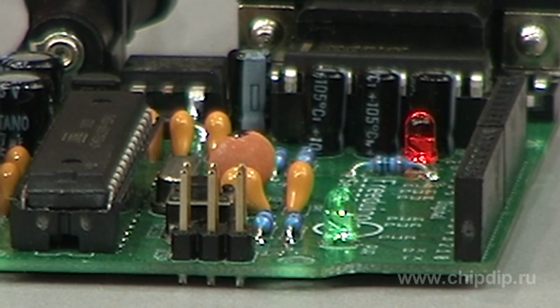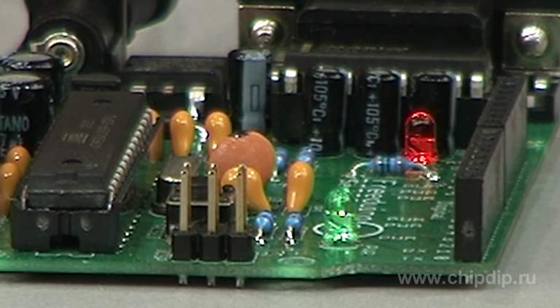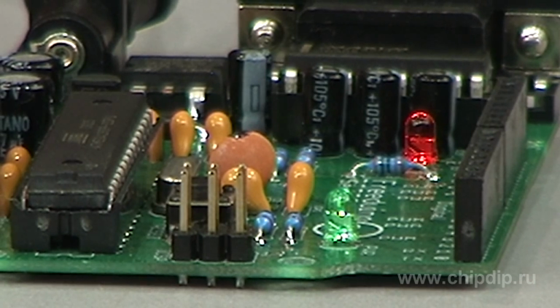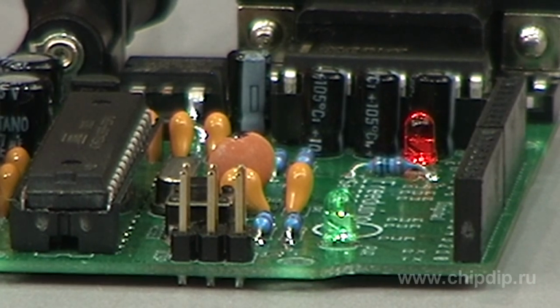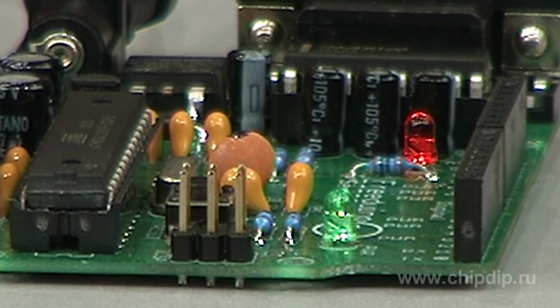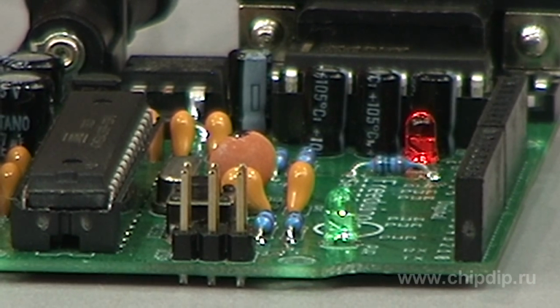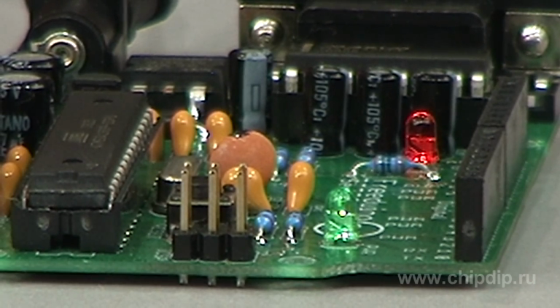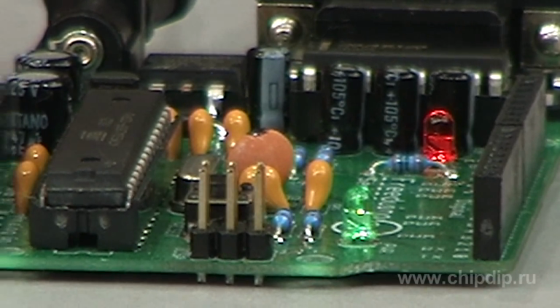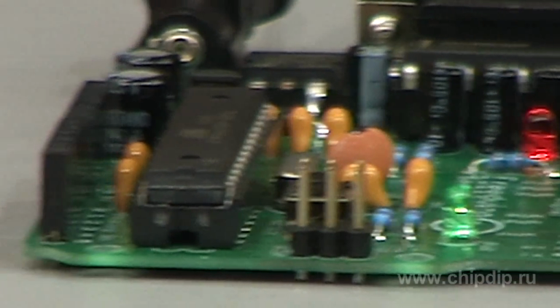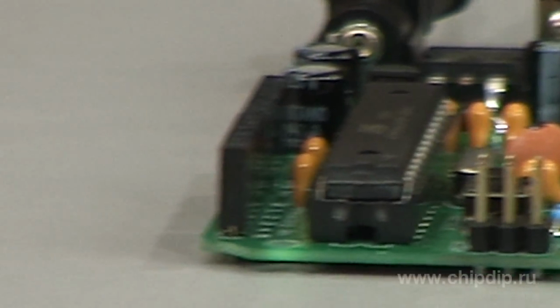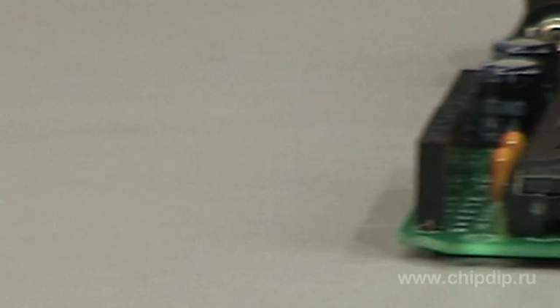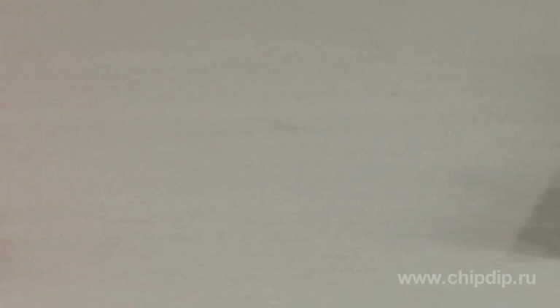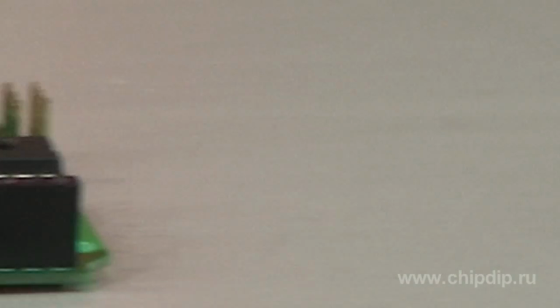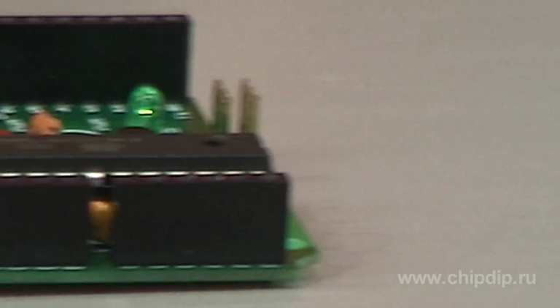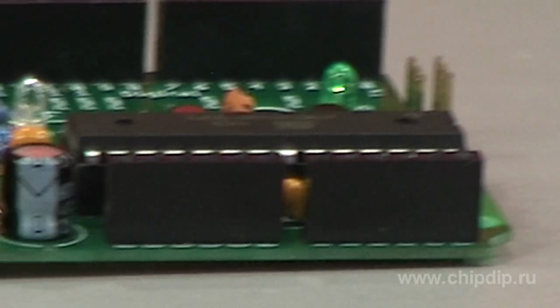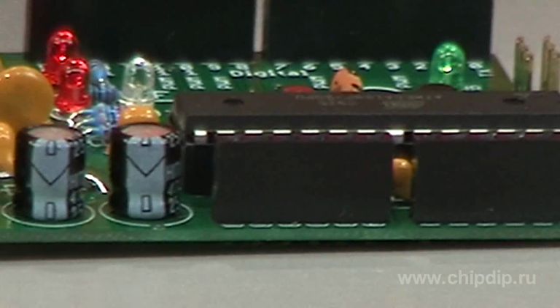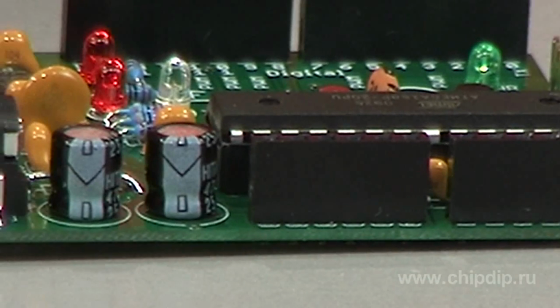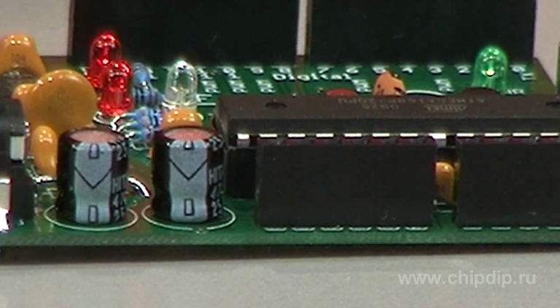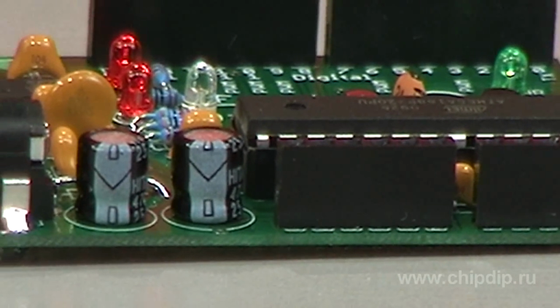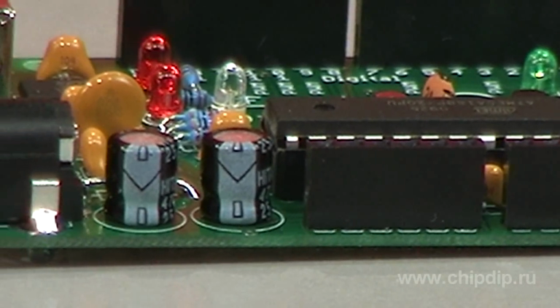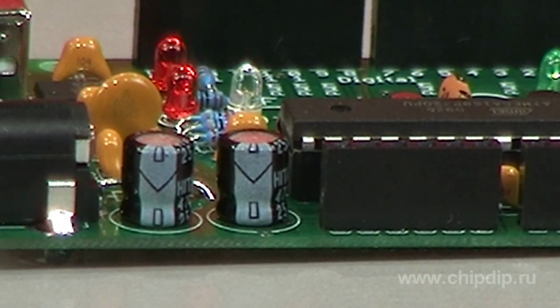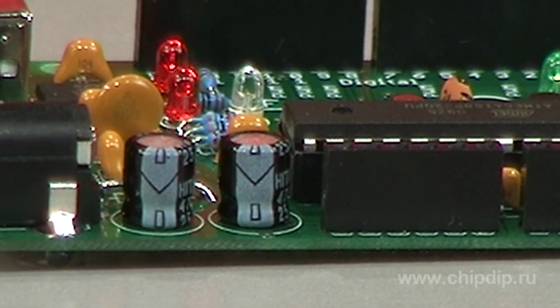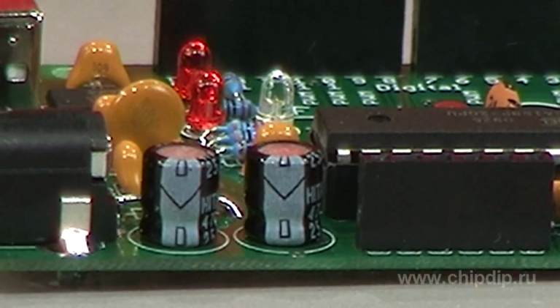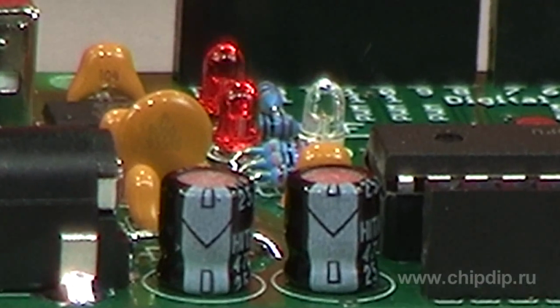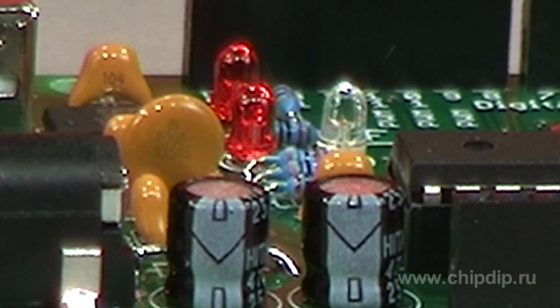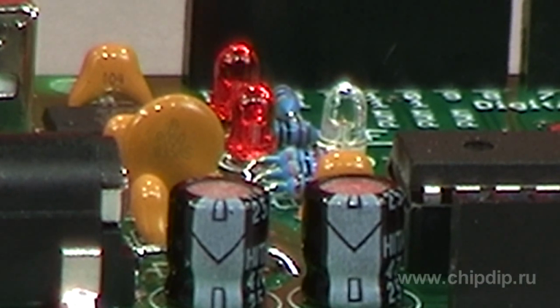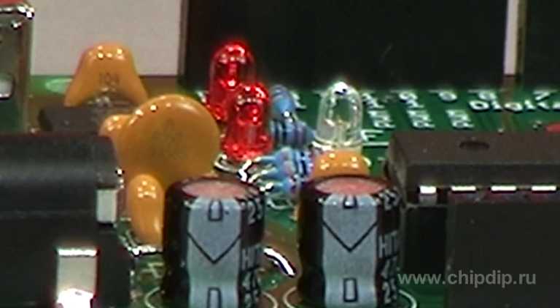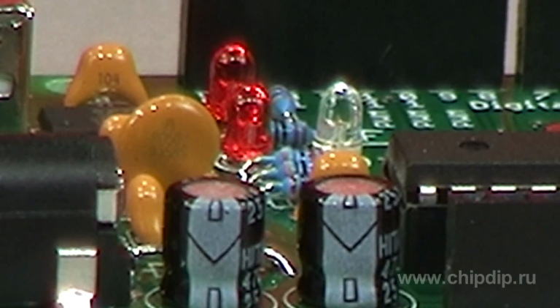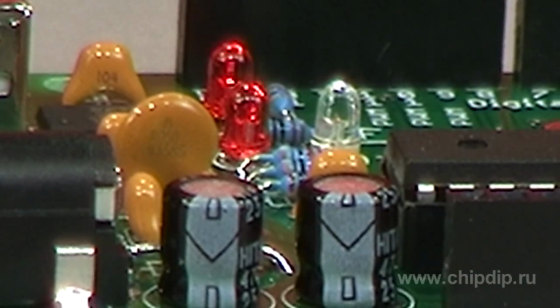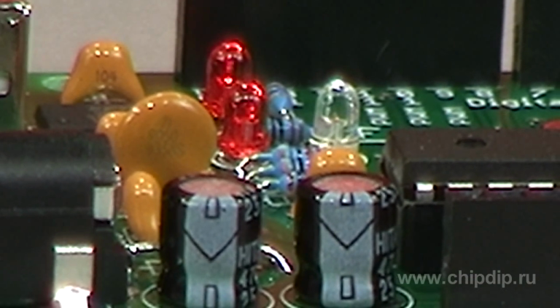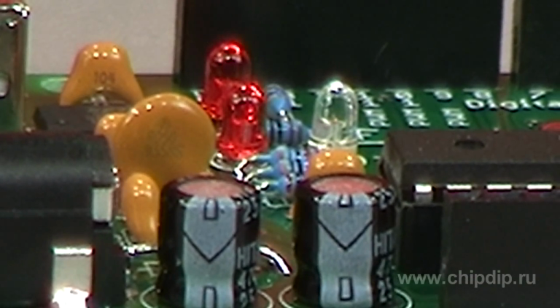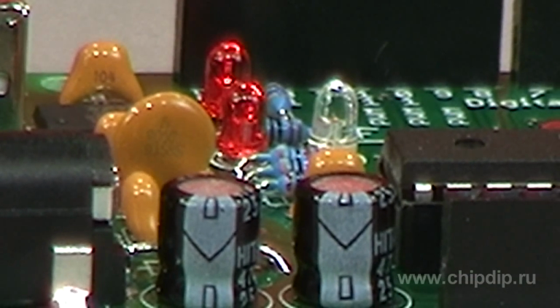While initially the LED blinked with the frequency of 1 Hz, now the microcontroller makes it blink in a more complicated mode. Even a child can do this.